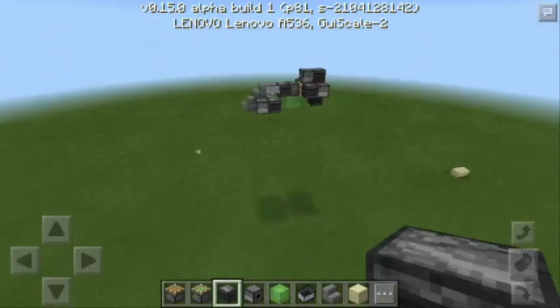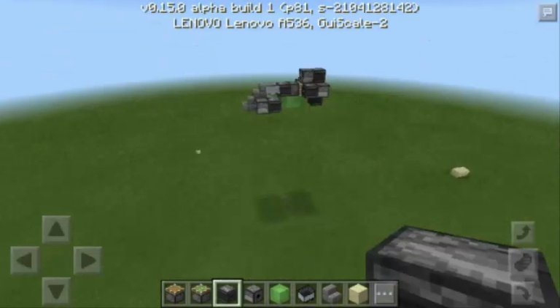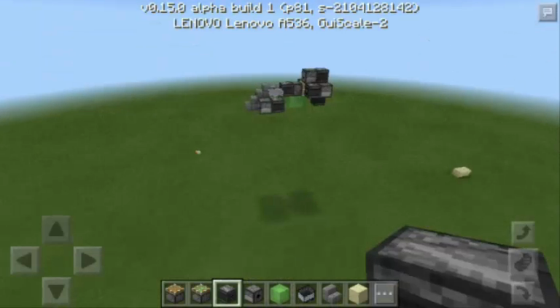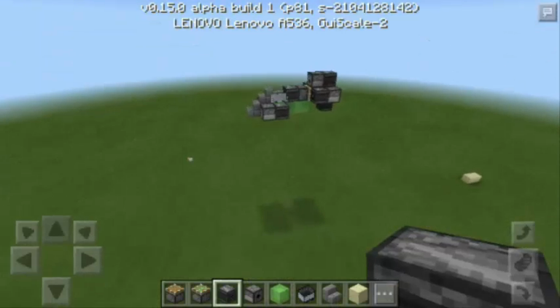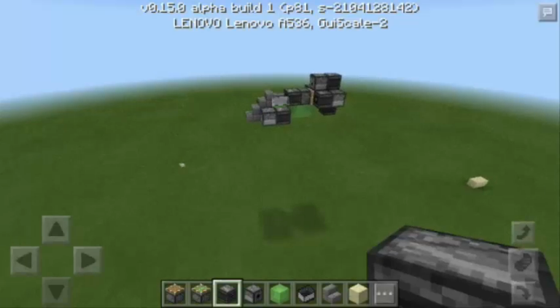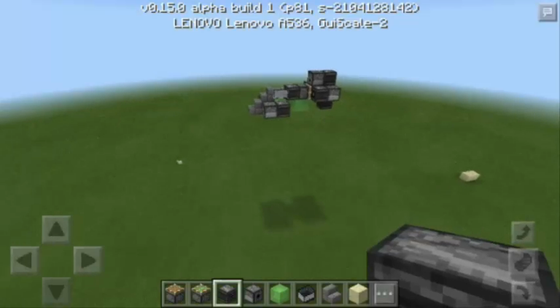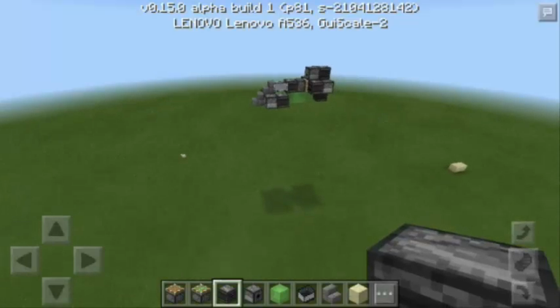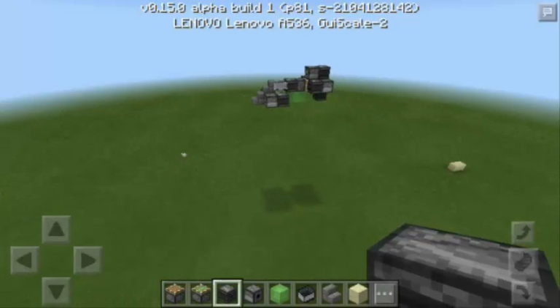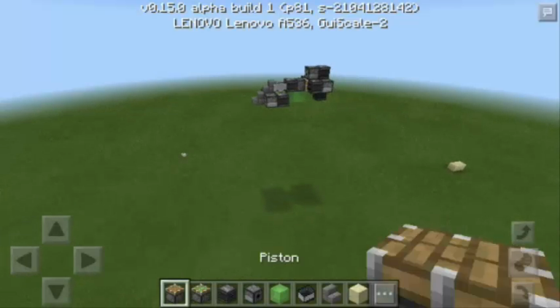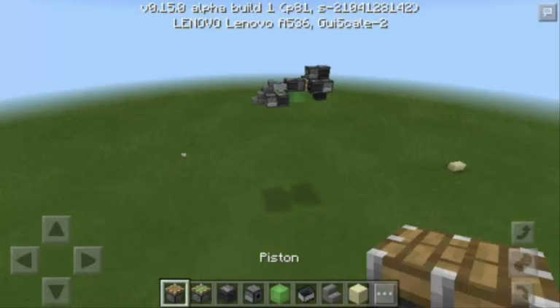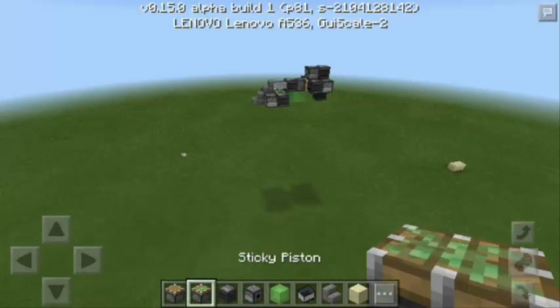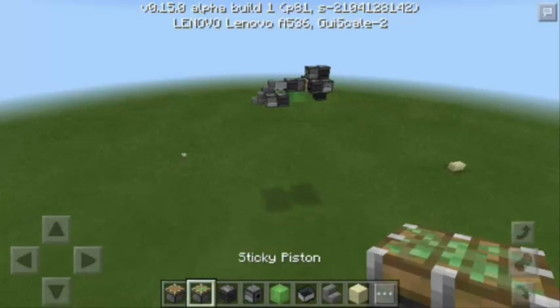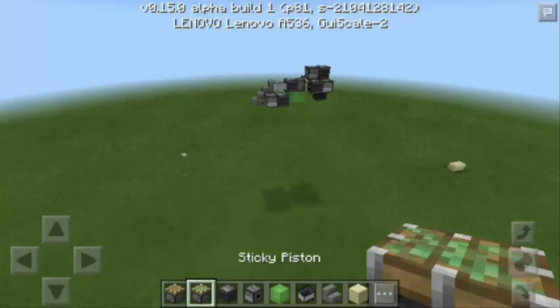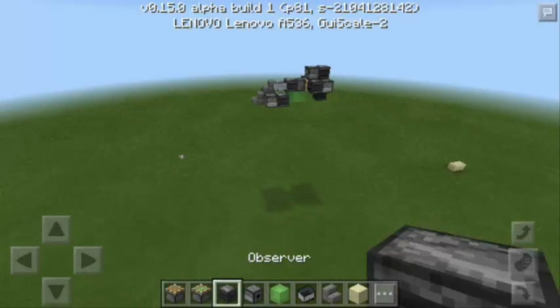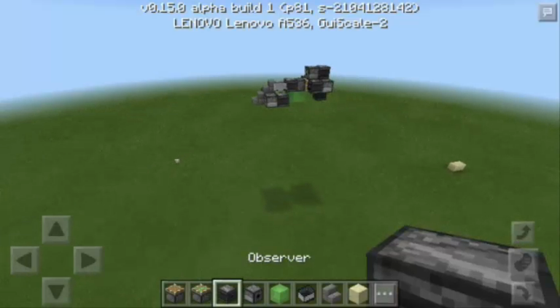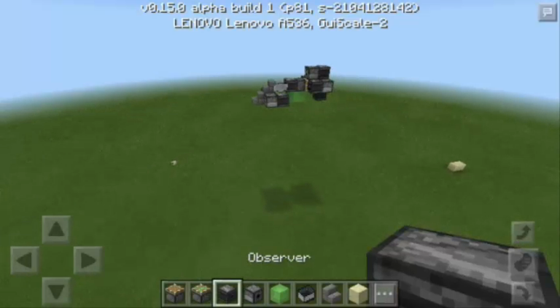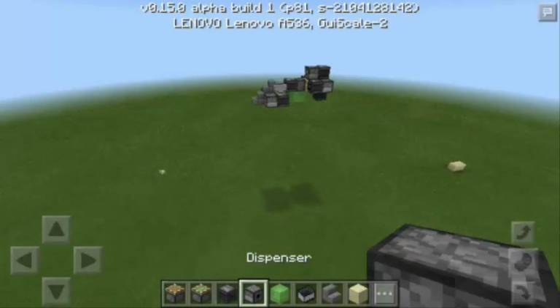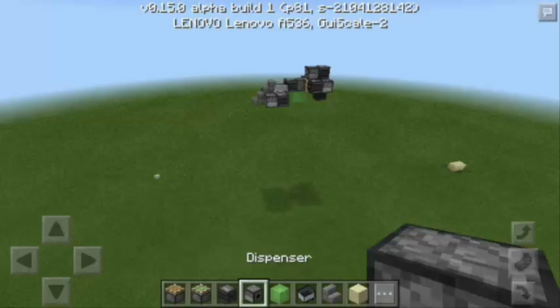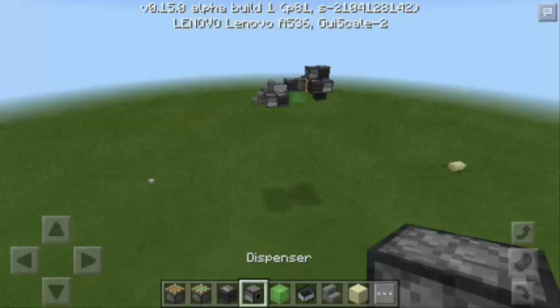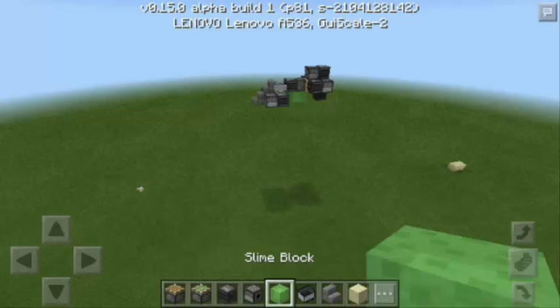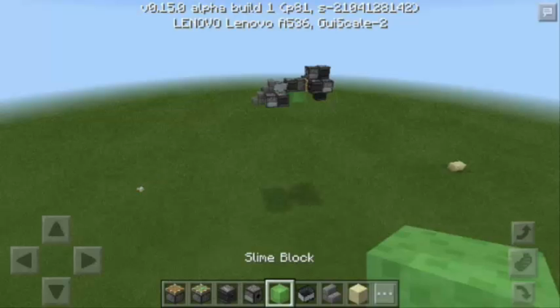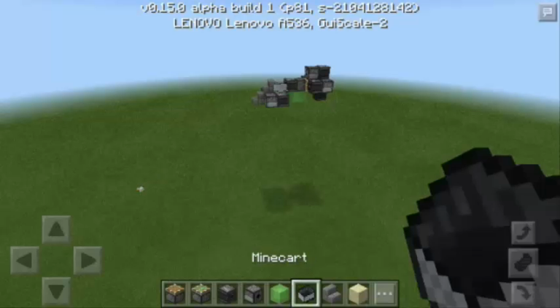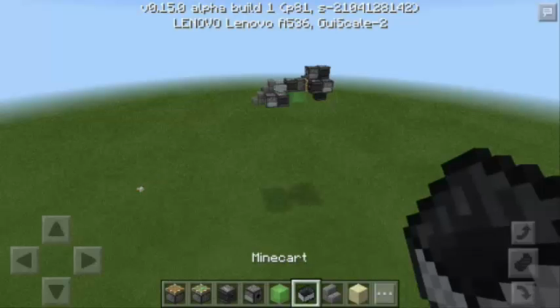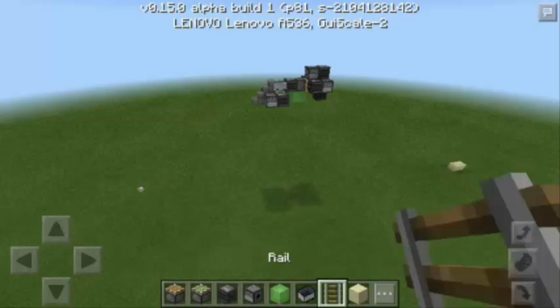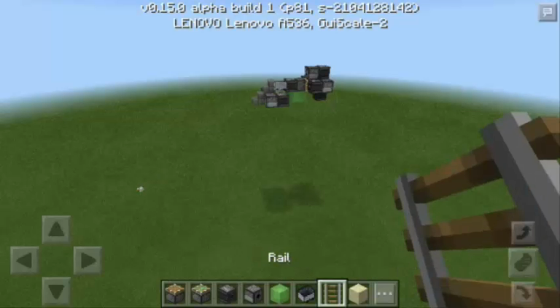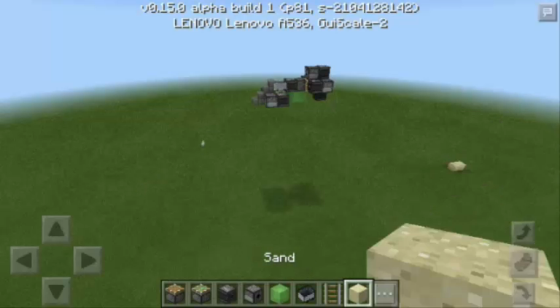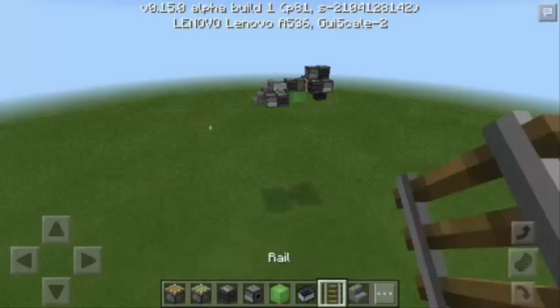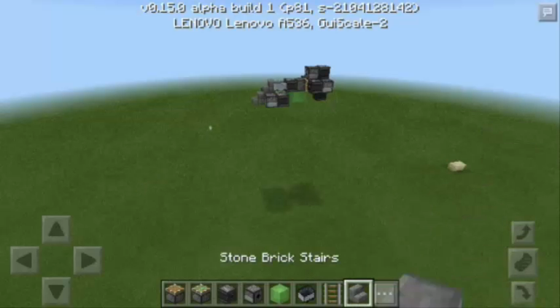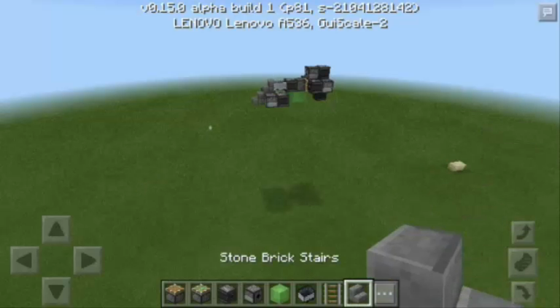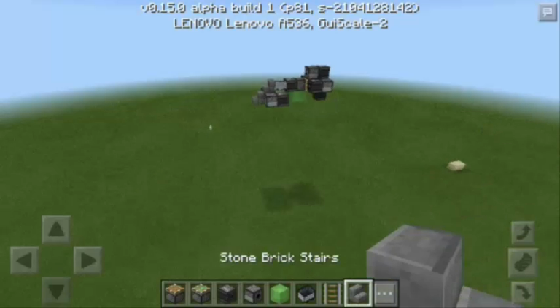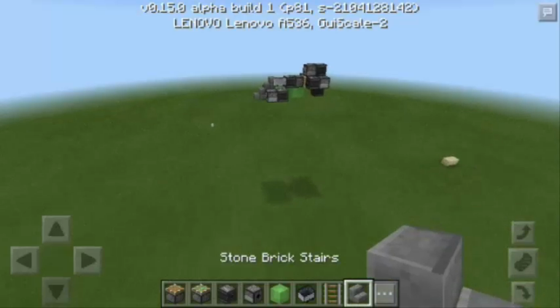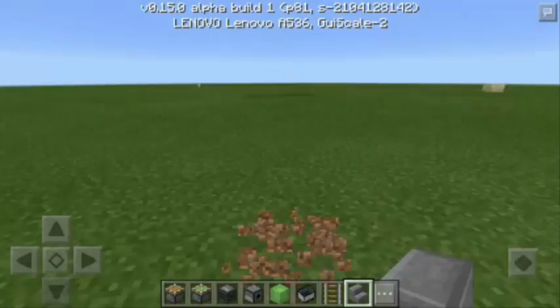Here are the things that you need. The first one is Piston, Sticky Piston, Observer Block, Dispenser, Slime Block, Mine Cart, Rail, Sand, and Stone Brick Stairs.